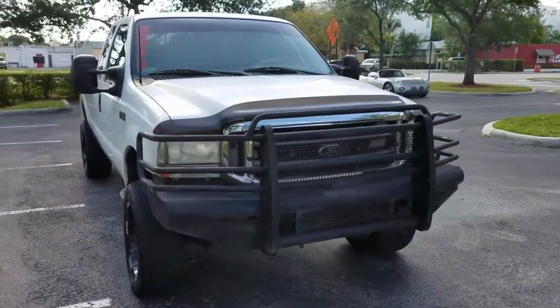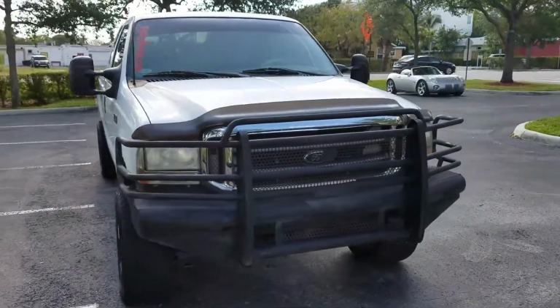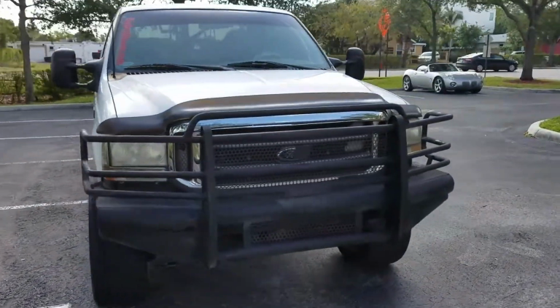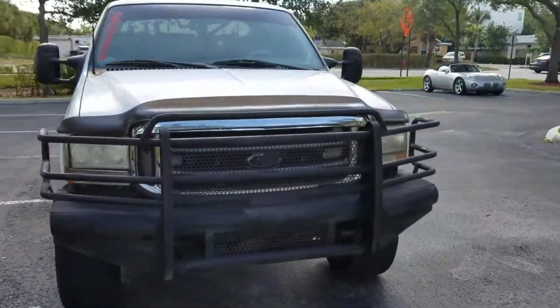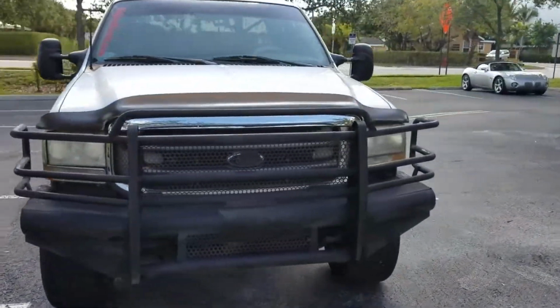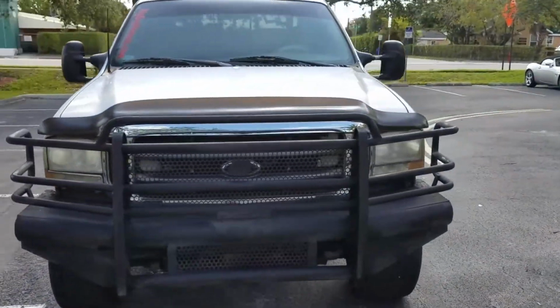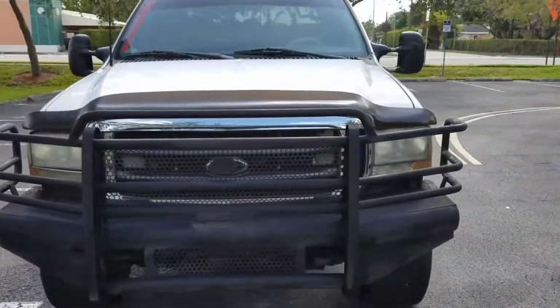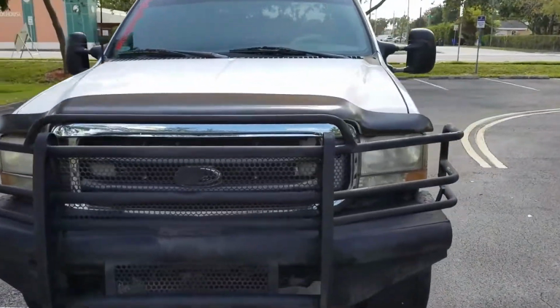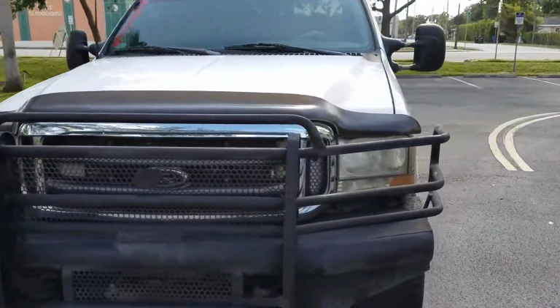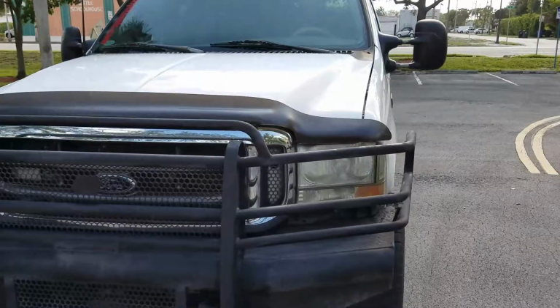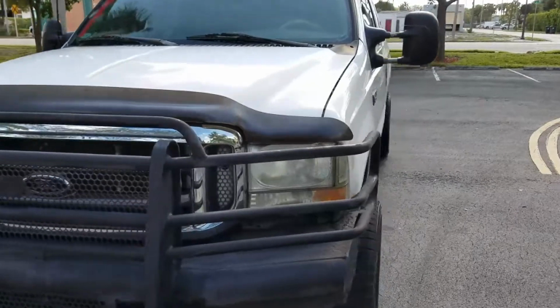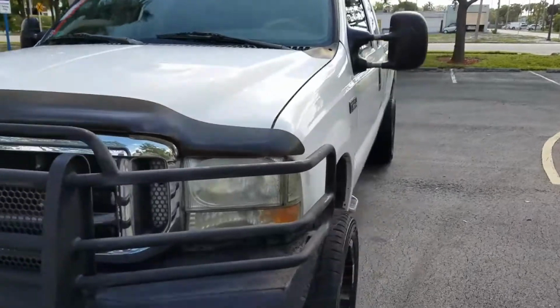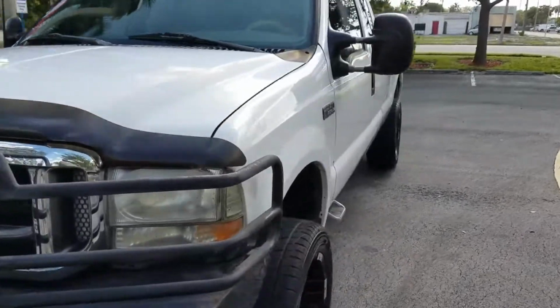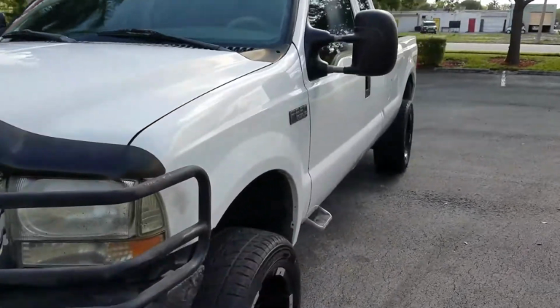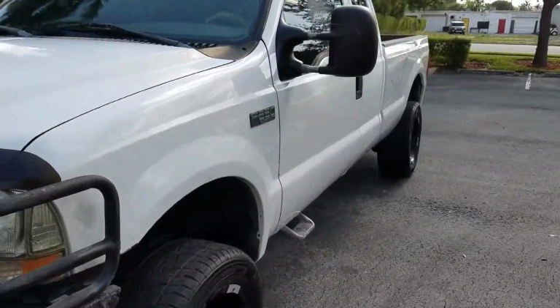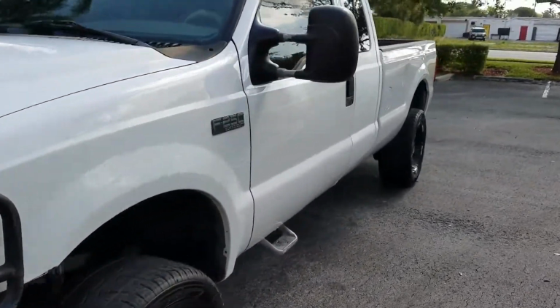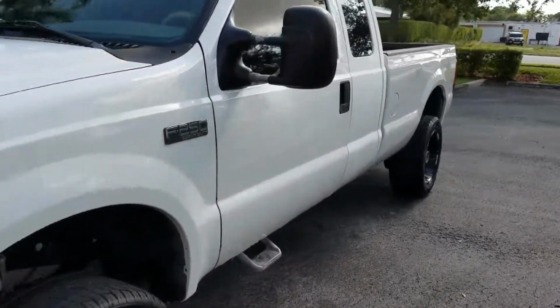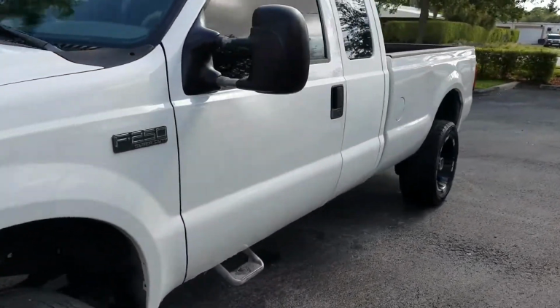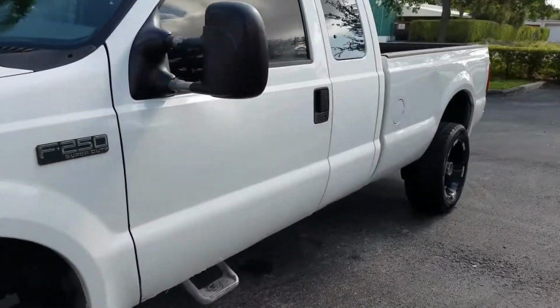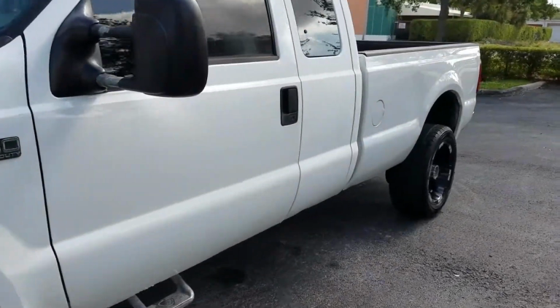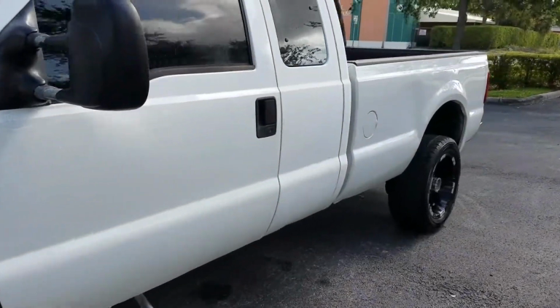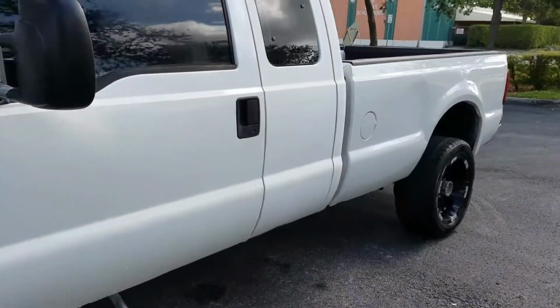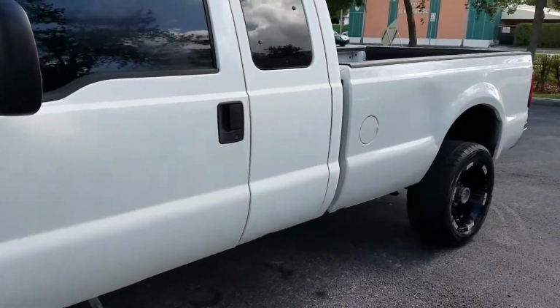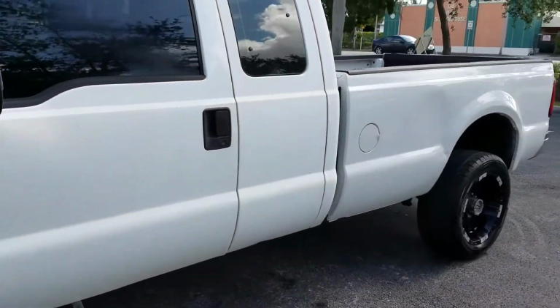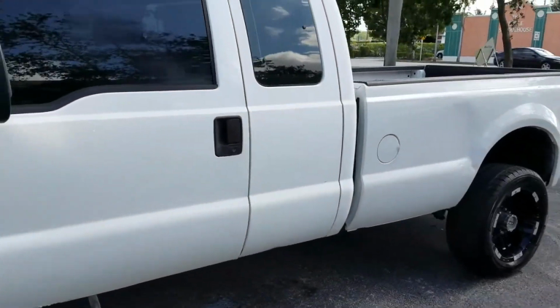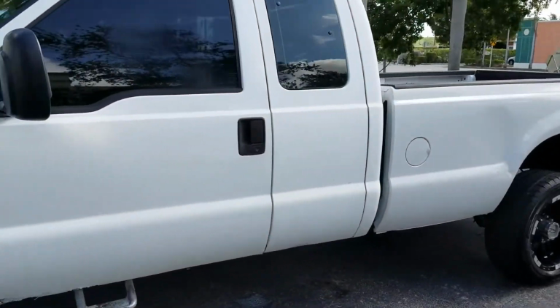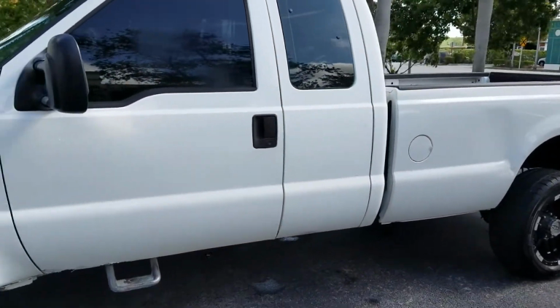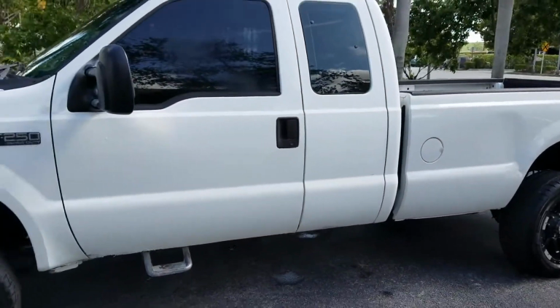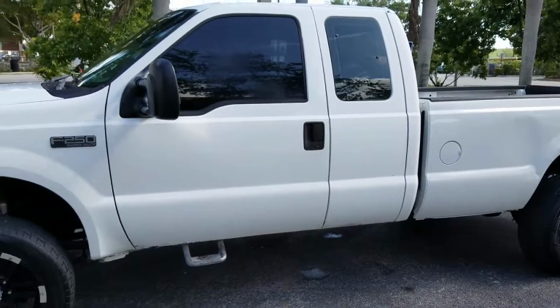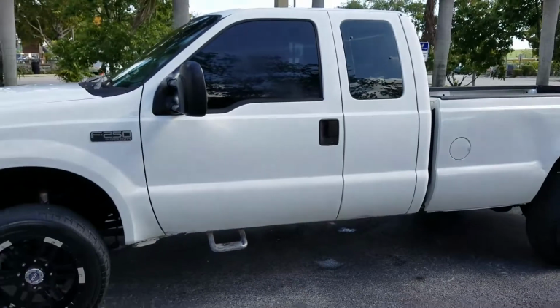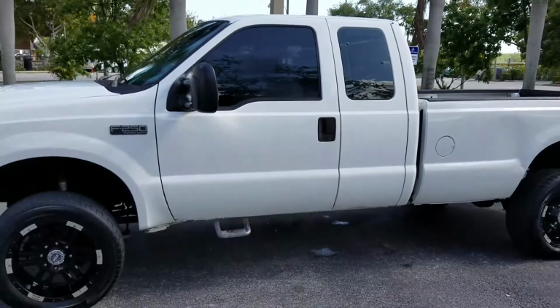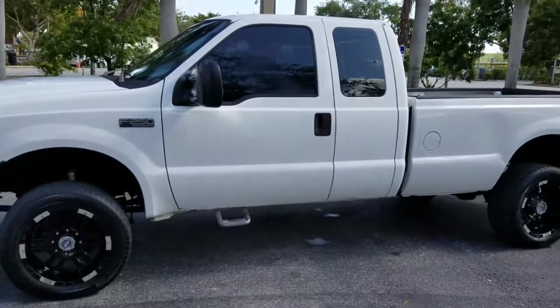Pick up the phone and call me to buy this truck: 954-937-8271. It's a highway miles truck.